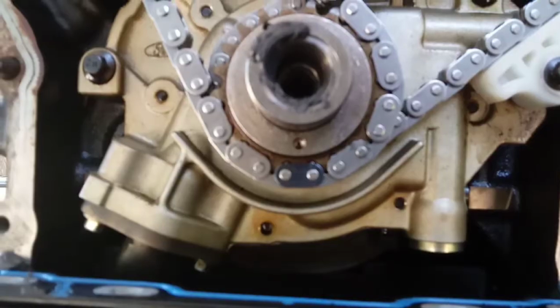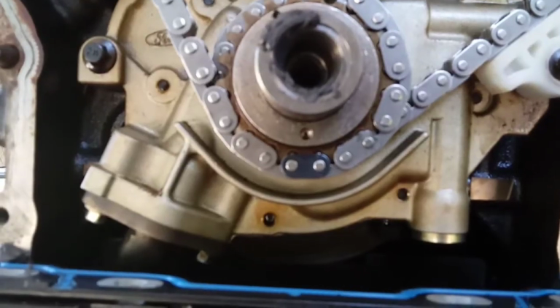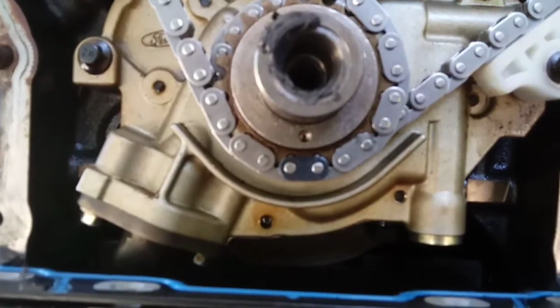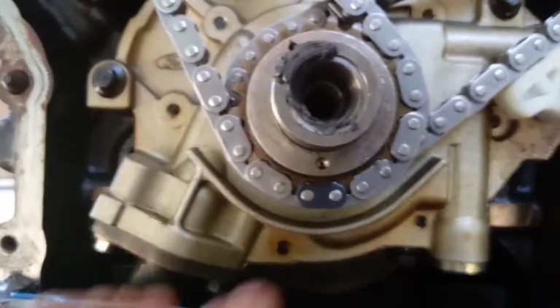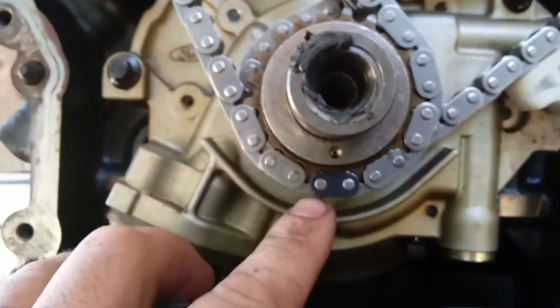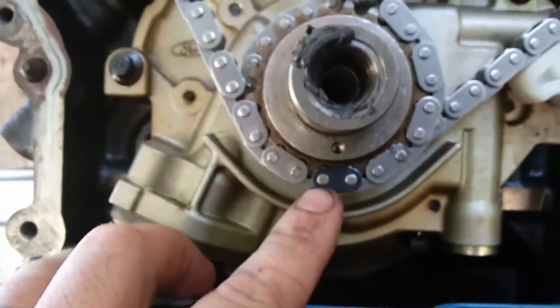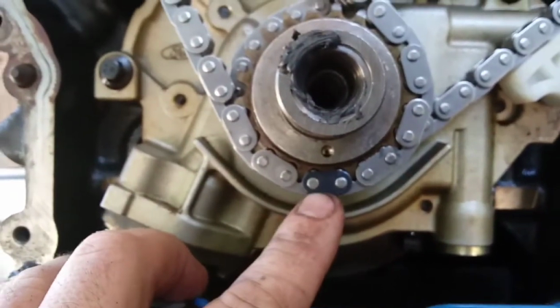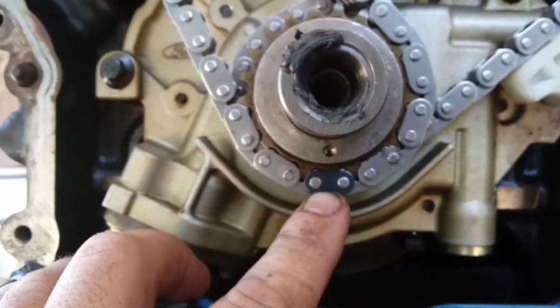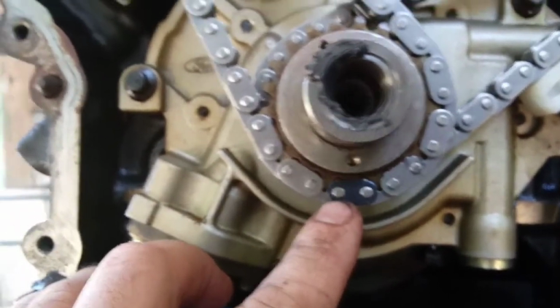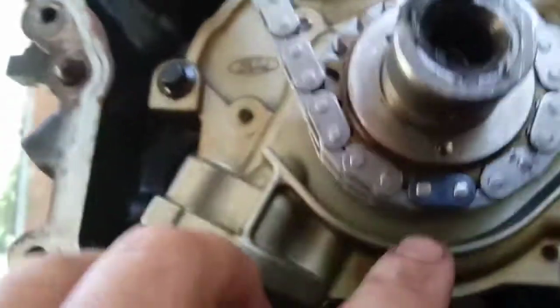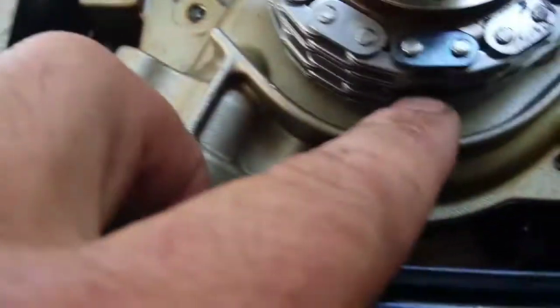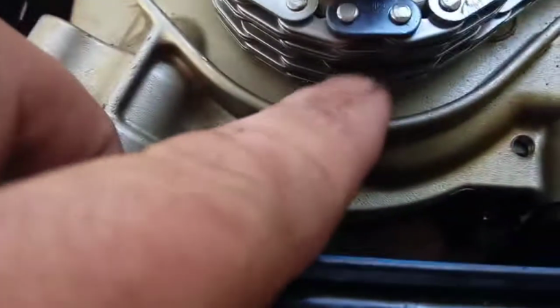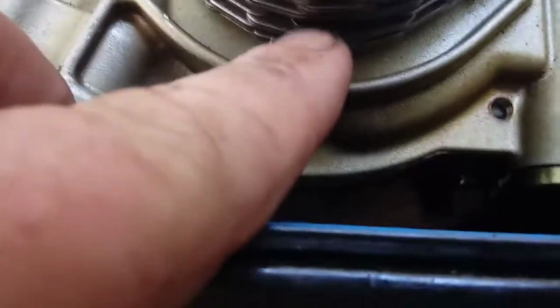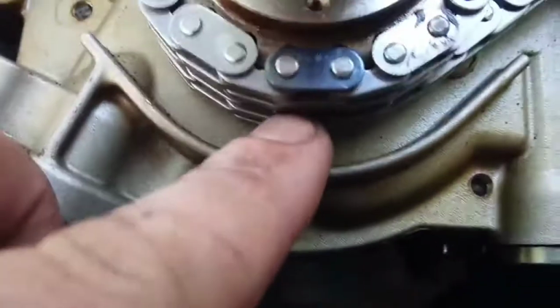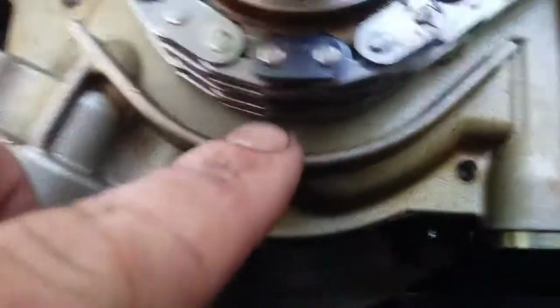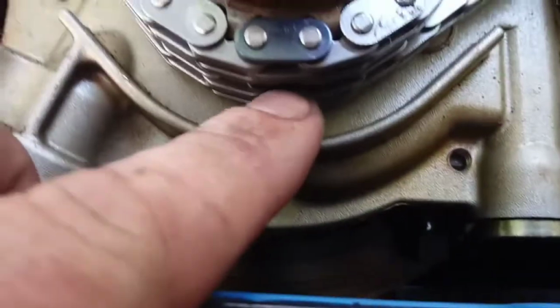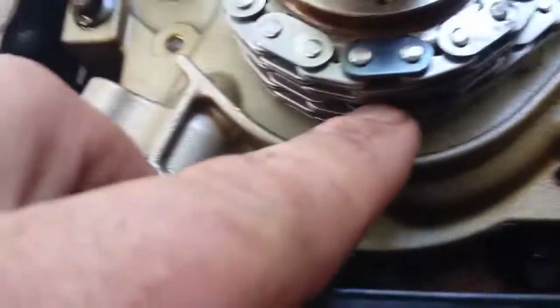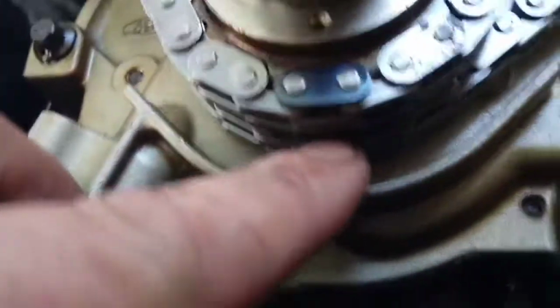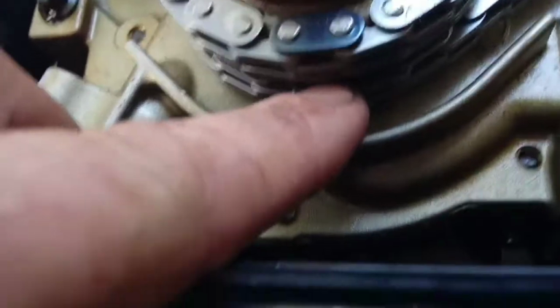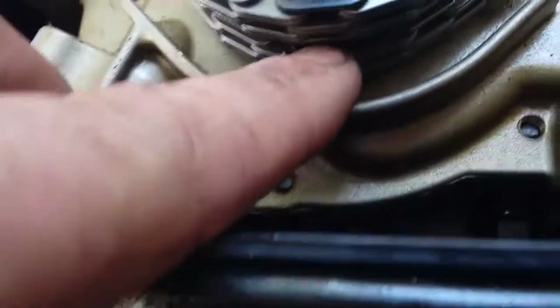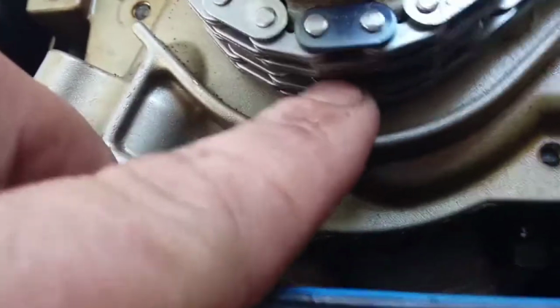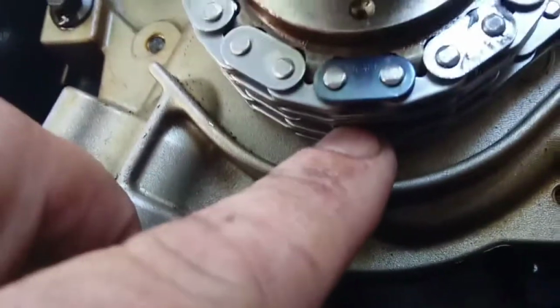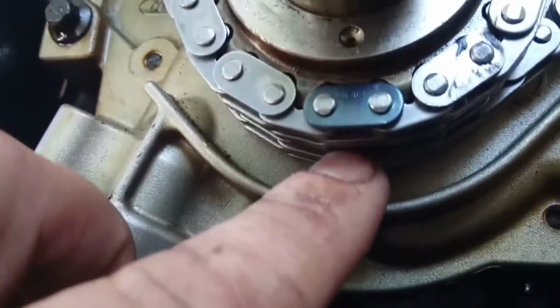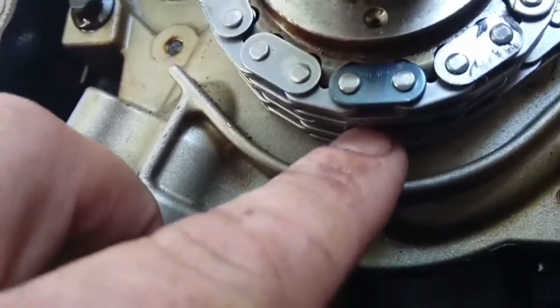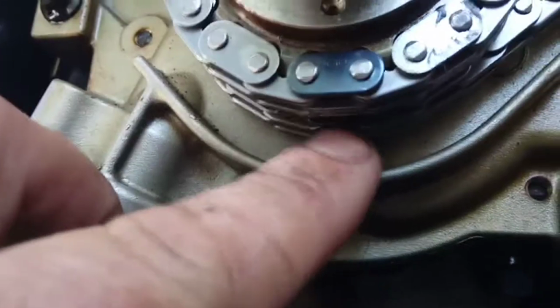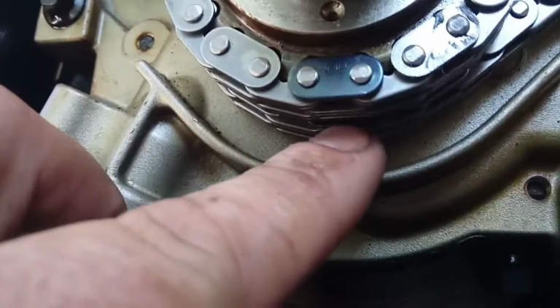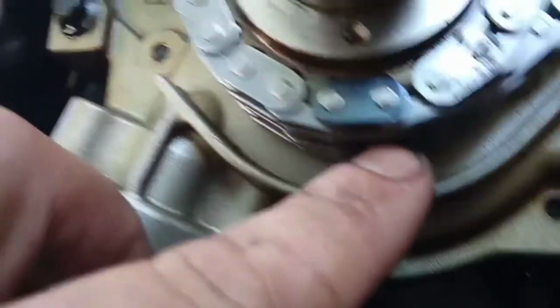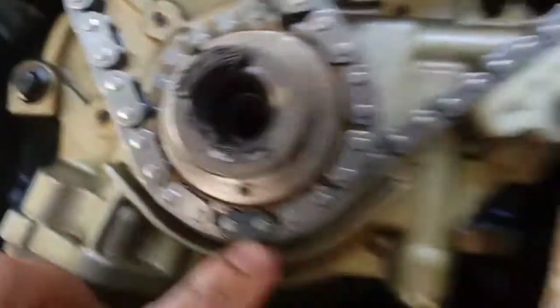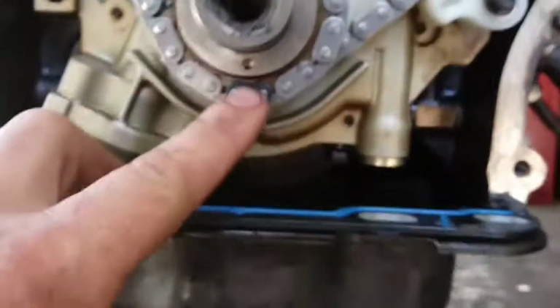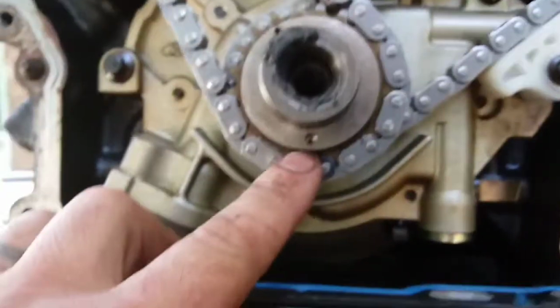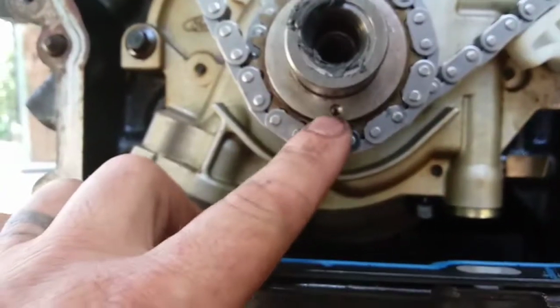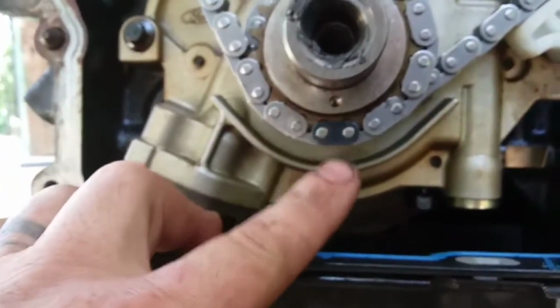When you do the timing, you're going to line up both black marks. There's another one on the second chain back here. You're not going to be able to see on camera, but the second chain's also got a black mark. Both need to line up on this dot.